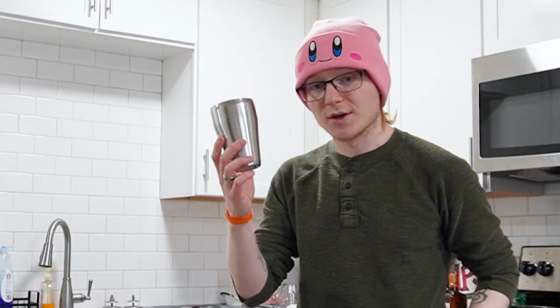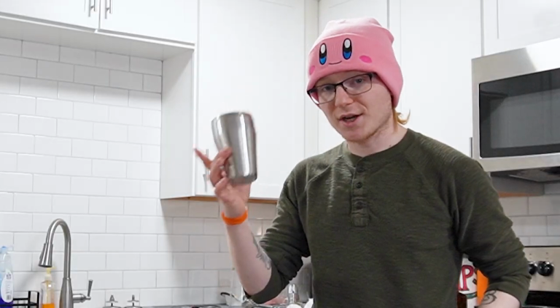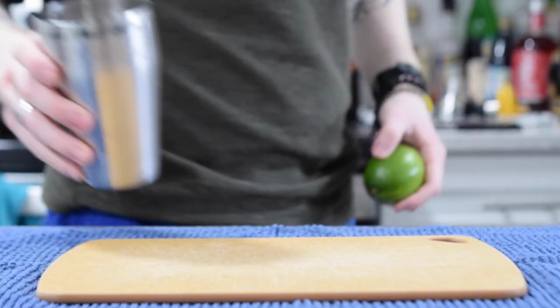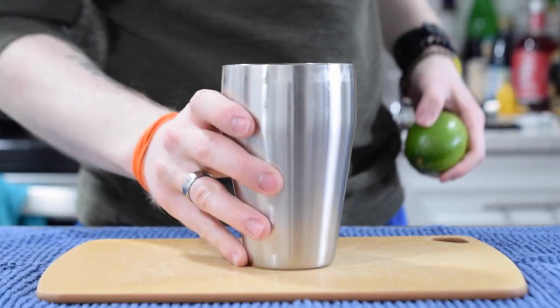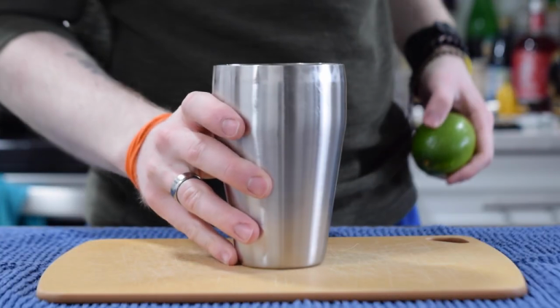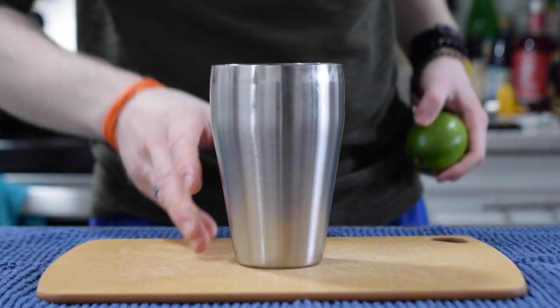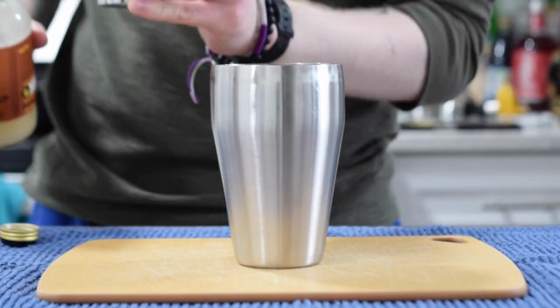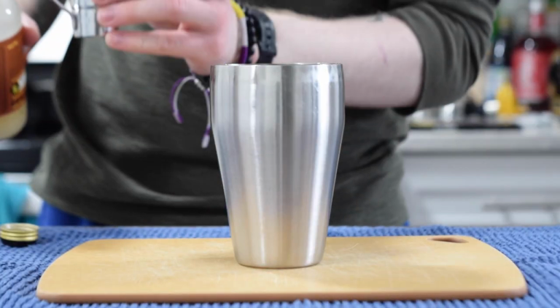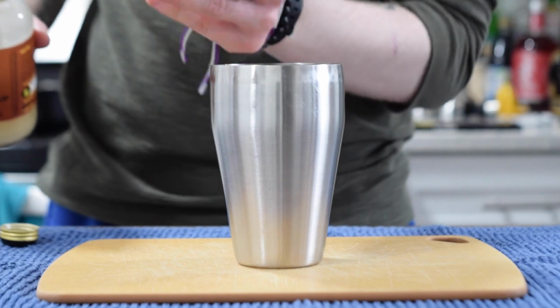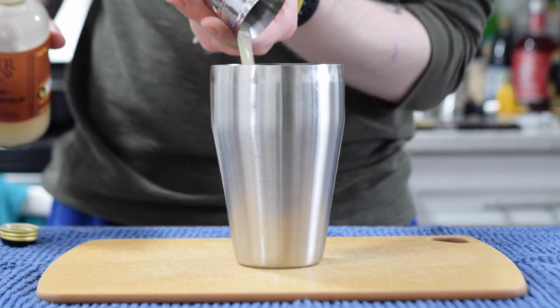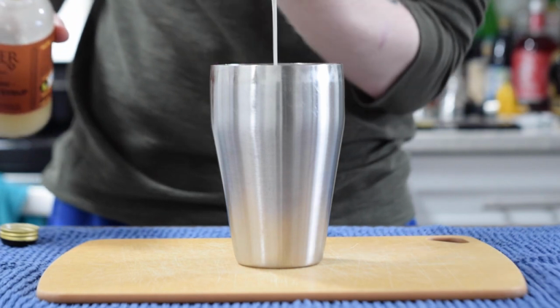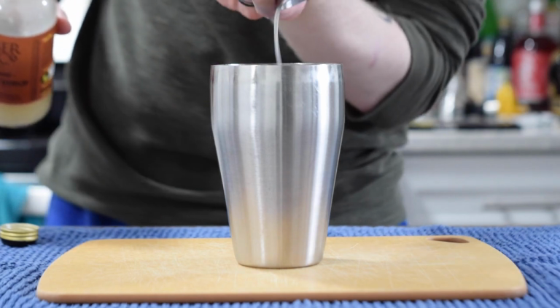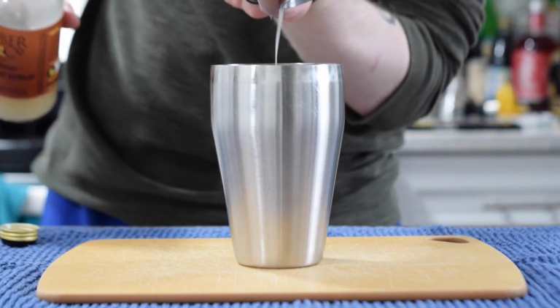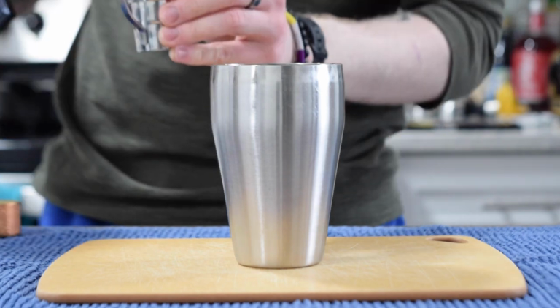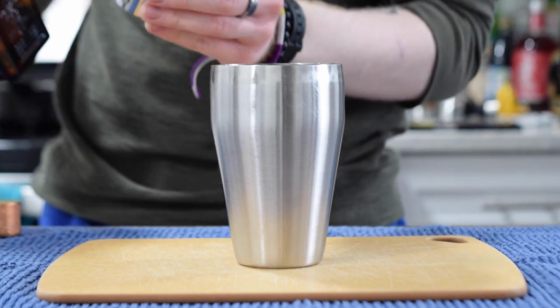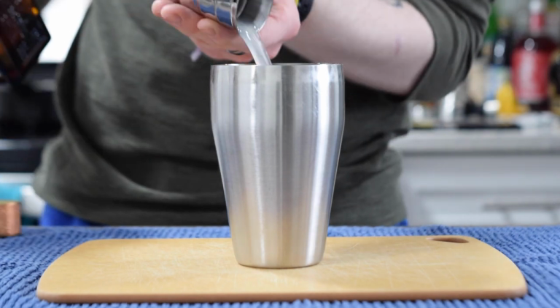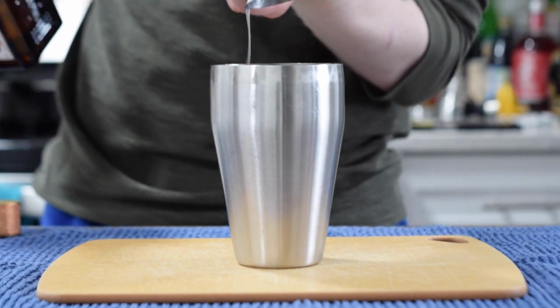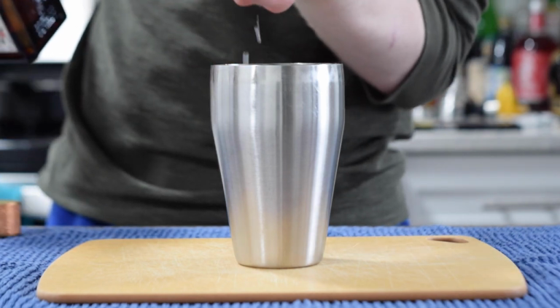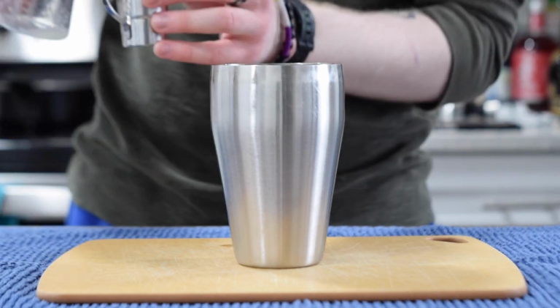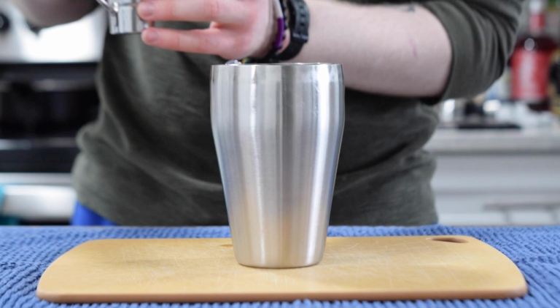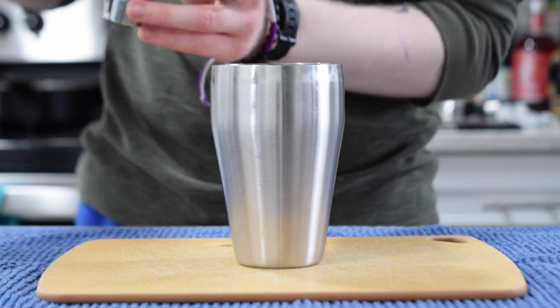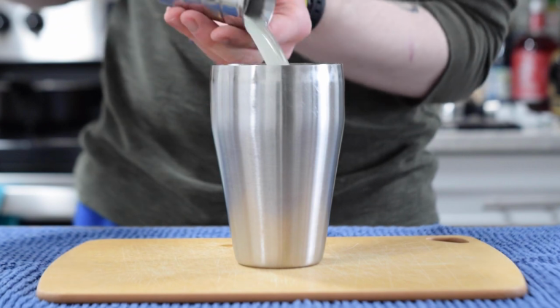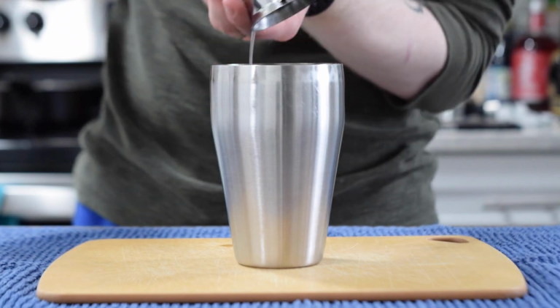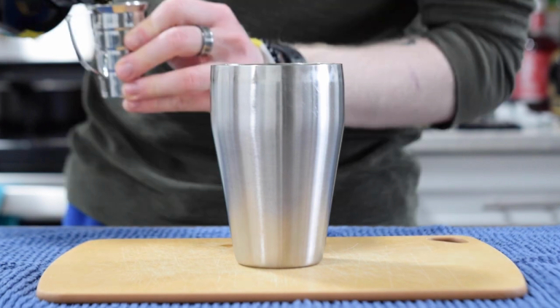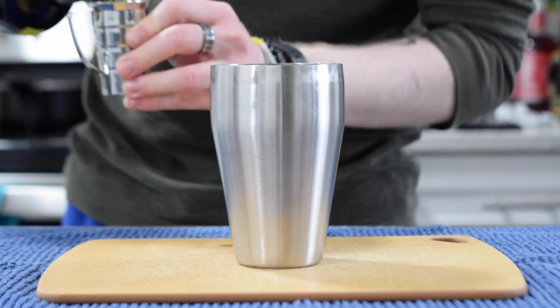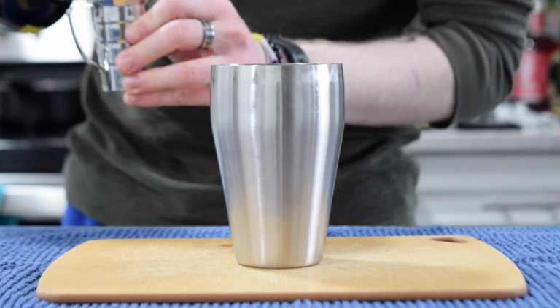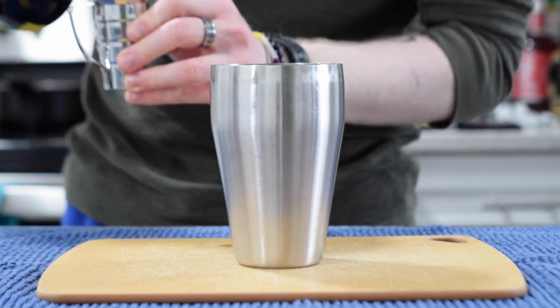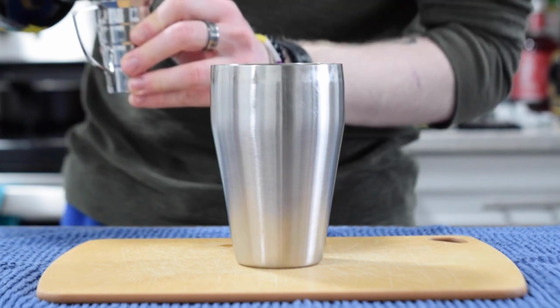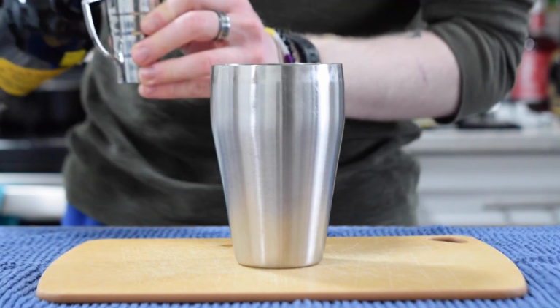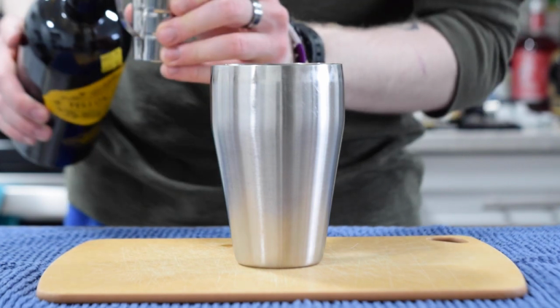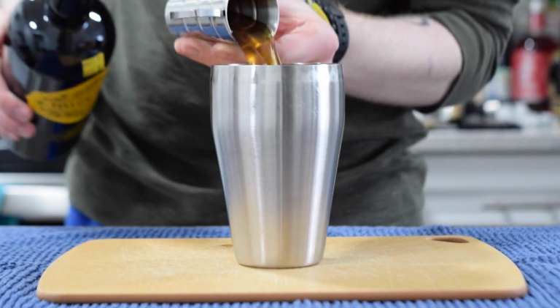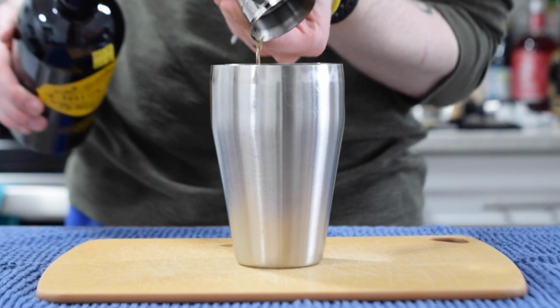Let's go ahead and shake it up. We're going to start with half an ounce of orgeat, three-quarters of an ounce of our orange liqueur, one ounce of freshly squeezed lime juice, and two ounces of whatever blend of rums you choose to use.